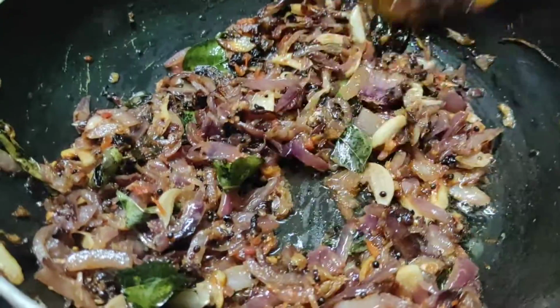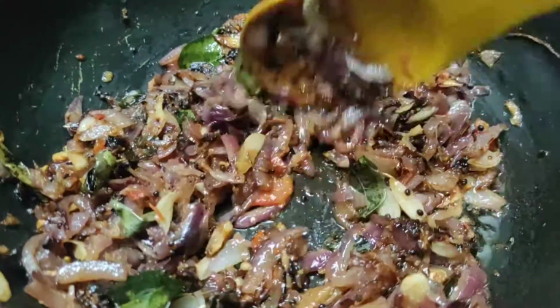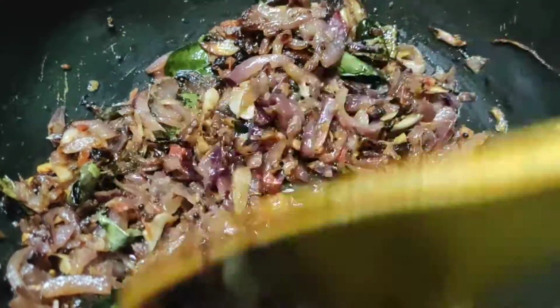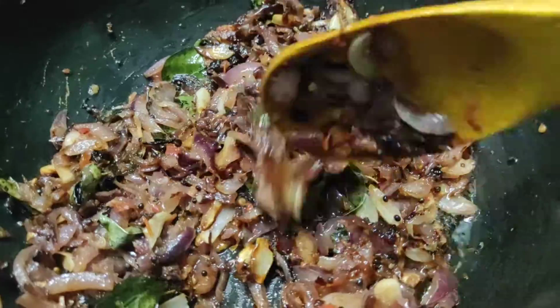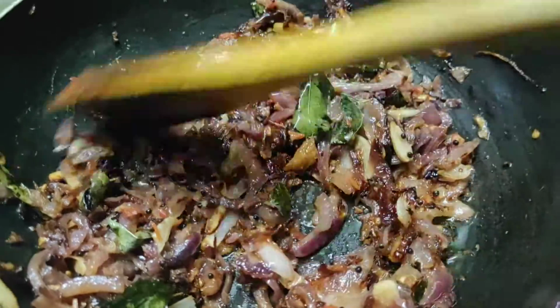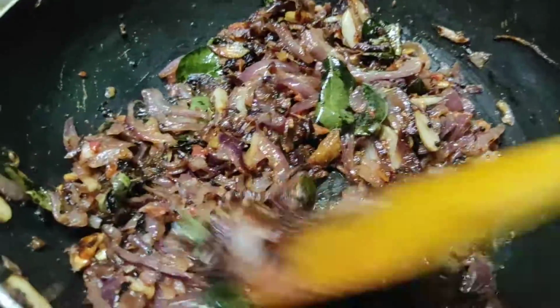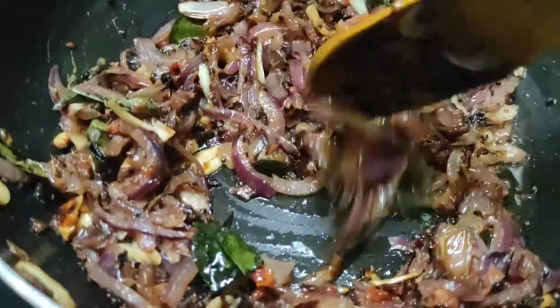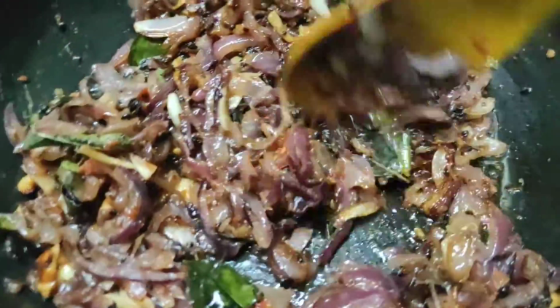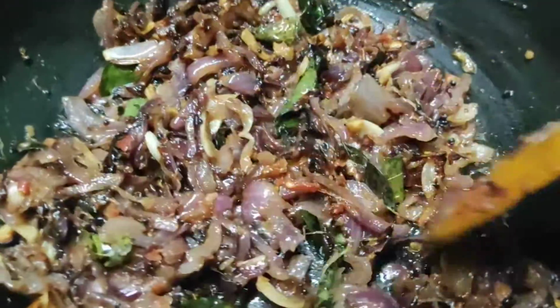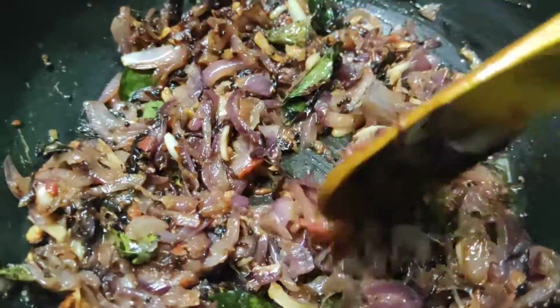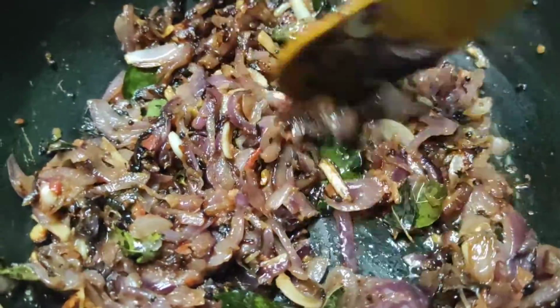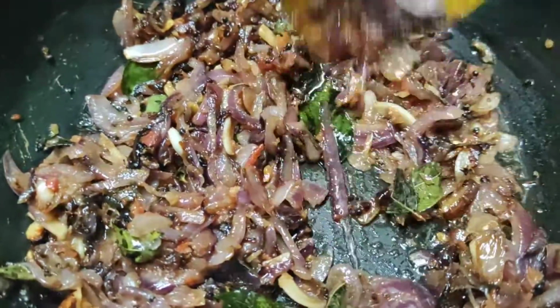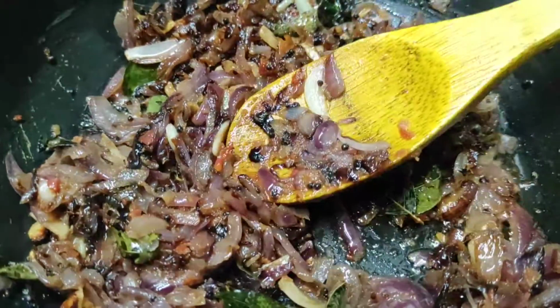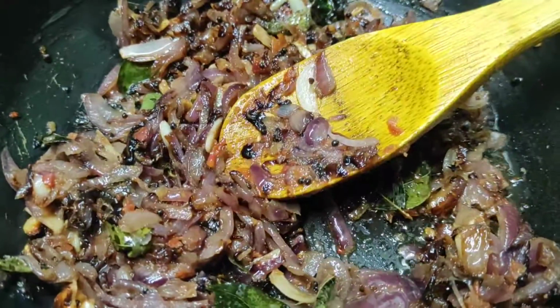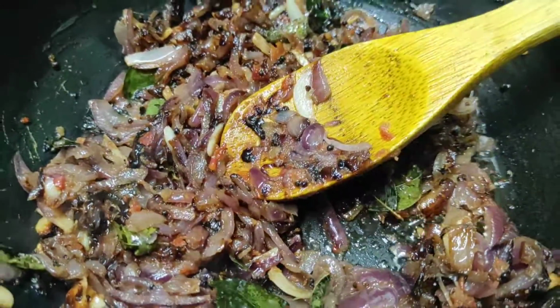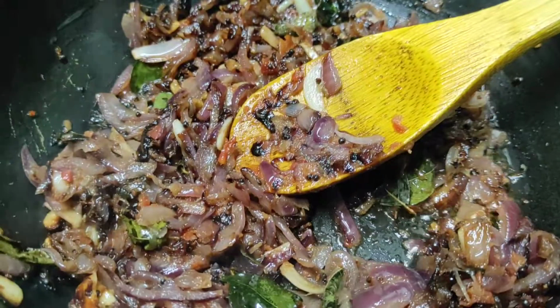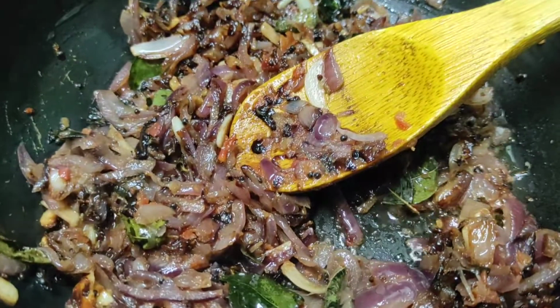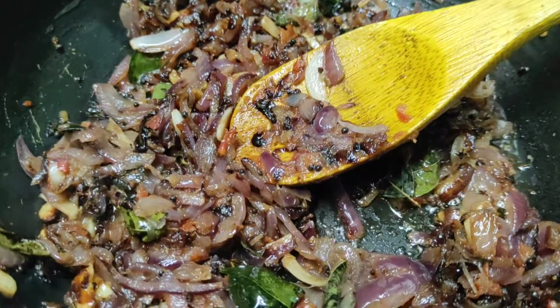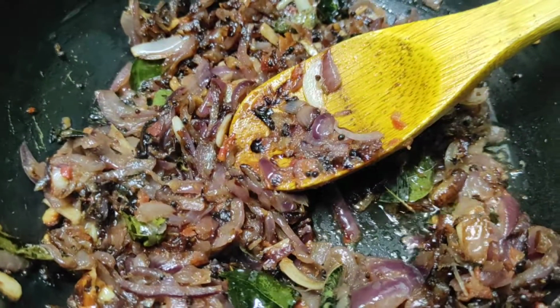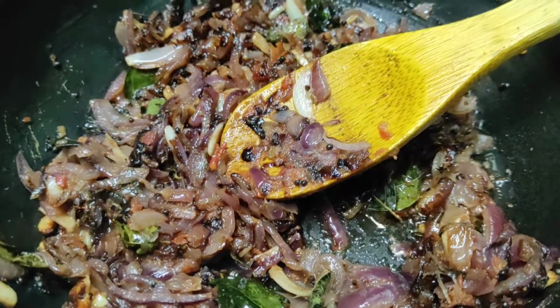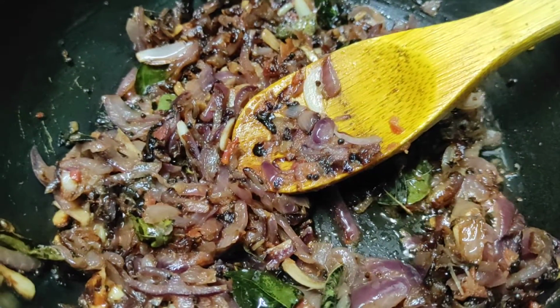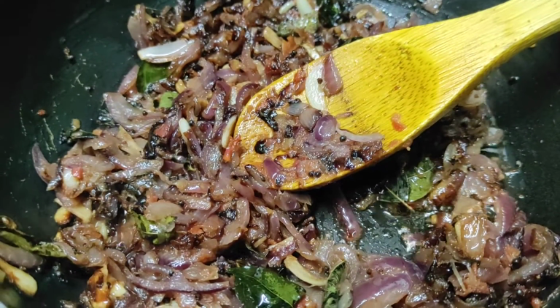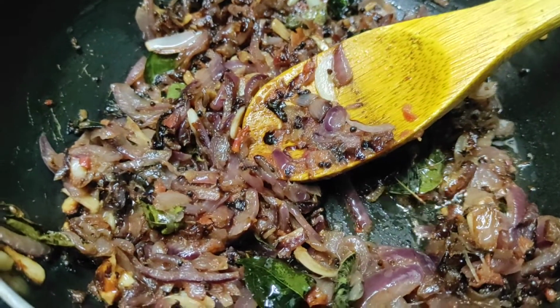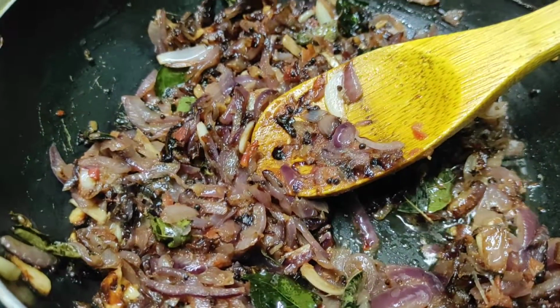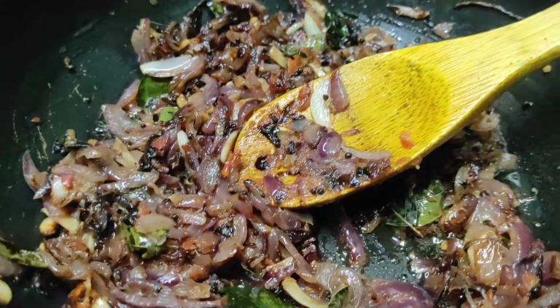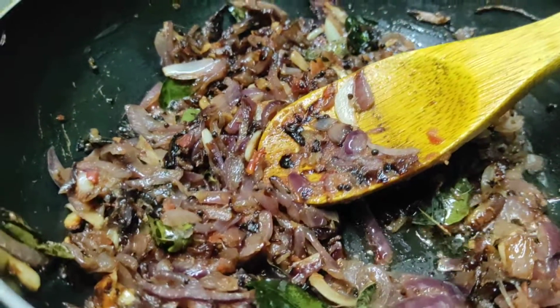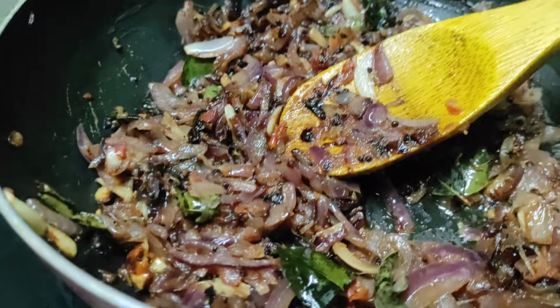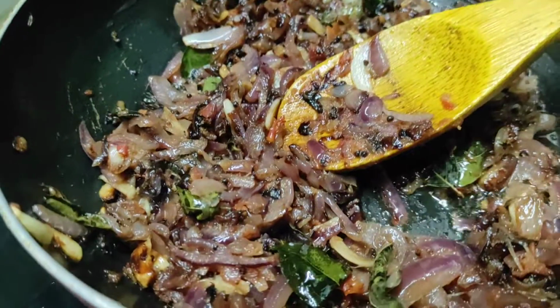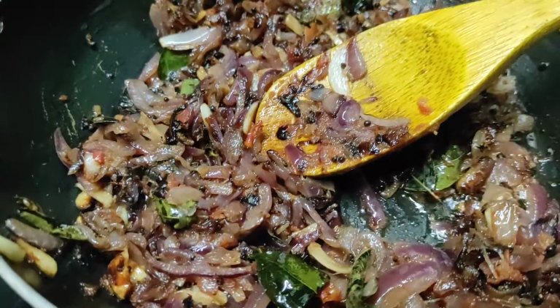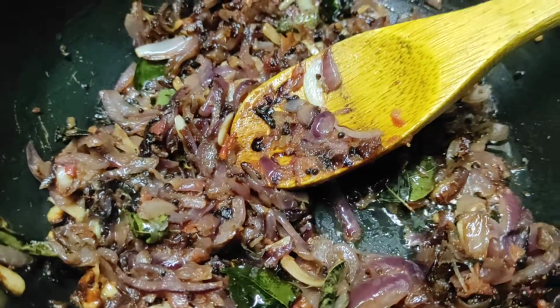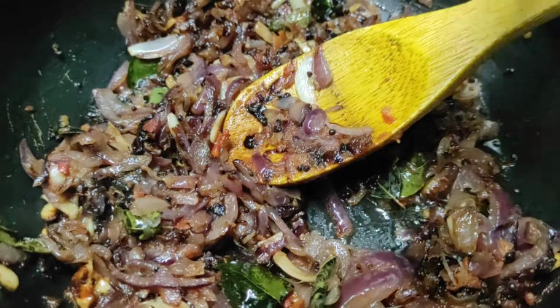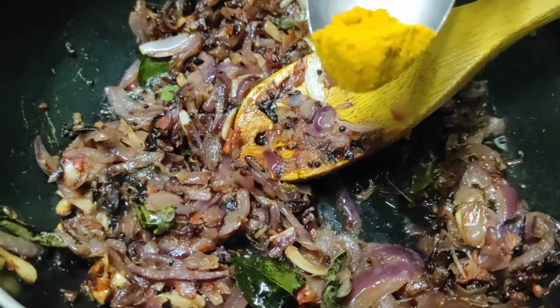Now the oregano is washed. We do it in a bit. After this, we put aalez and give a little more olive oil. Now add a cup of soy sauce. Then add a sauce.